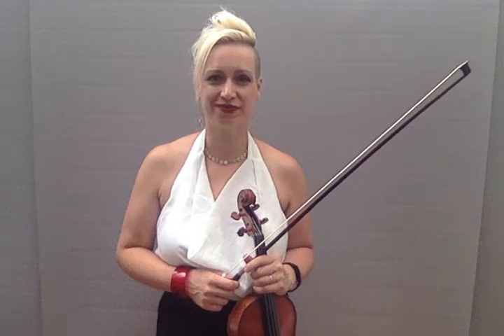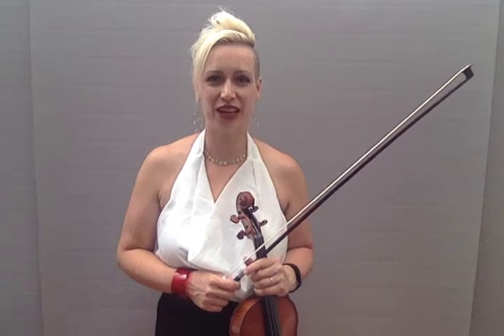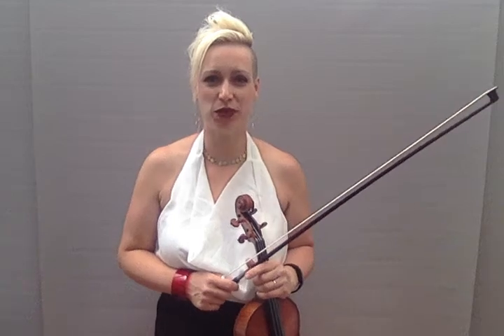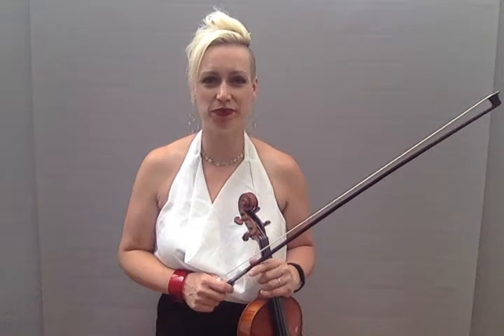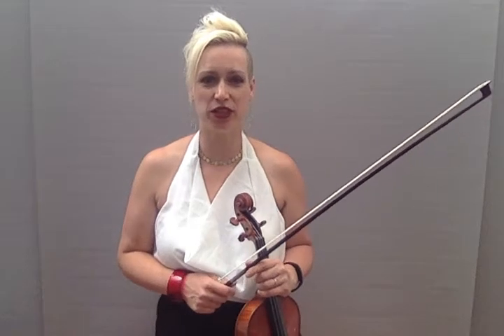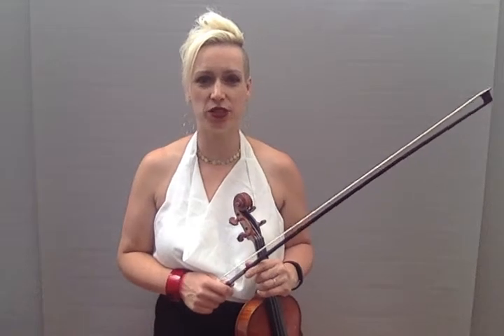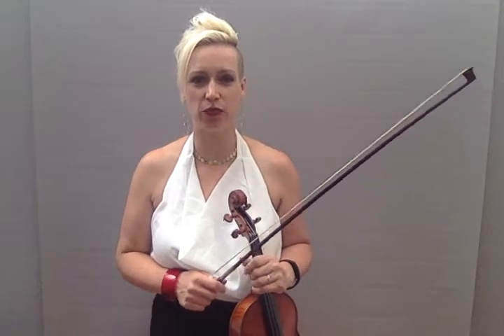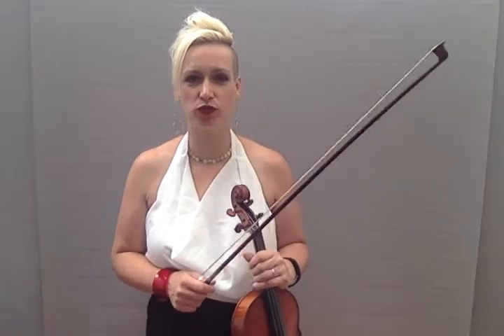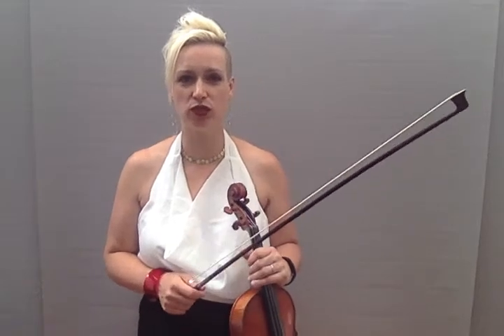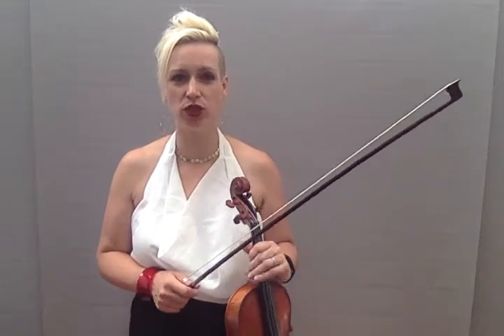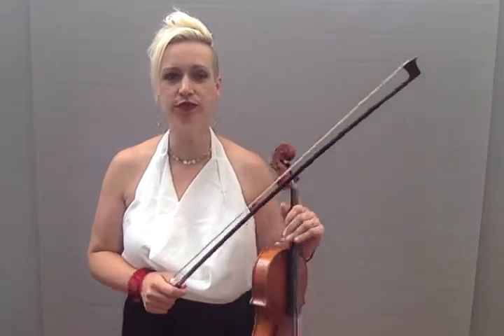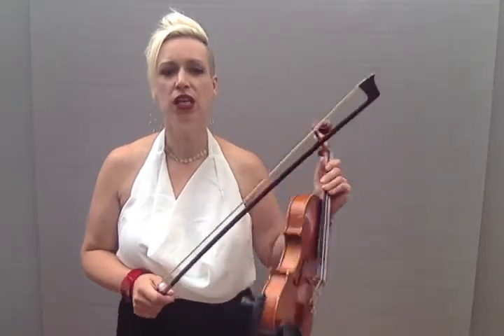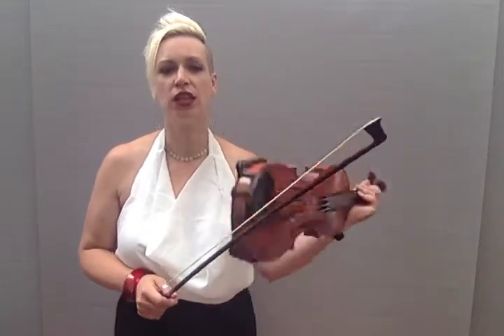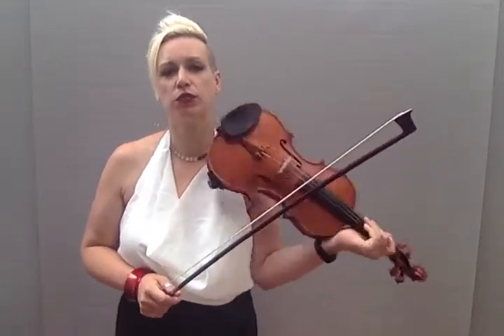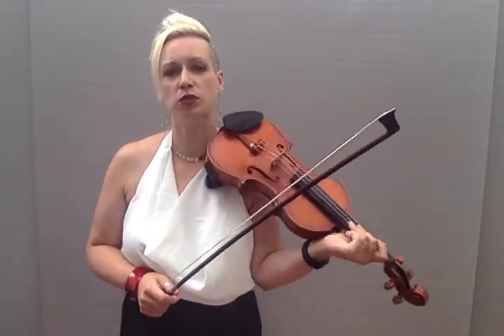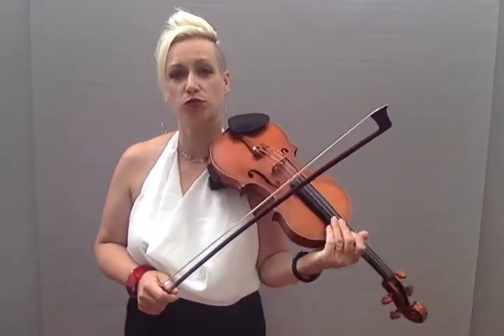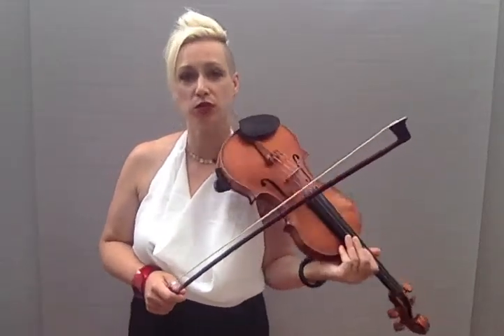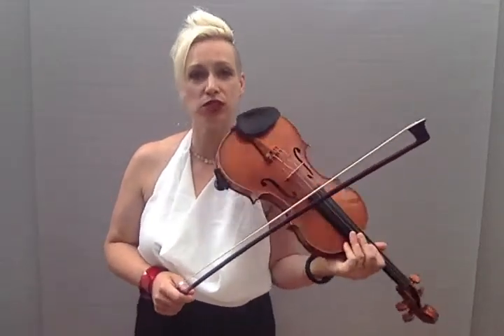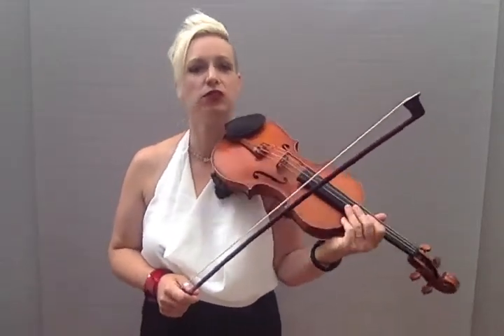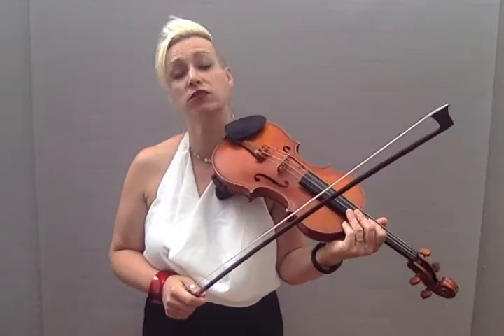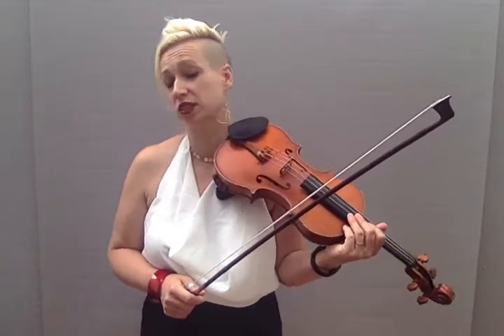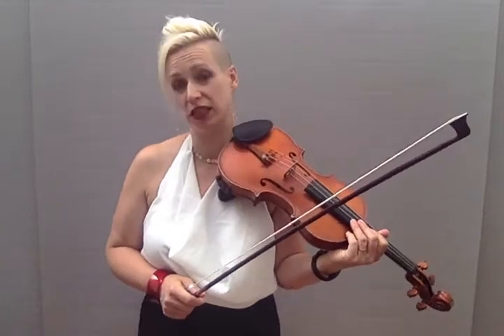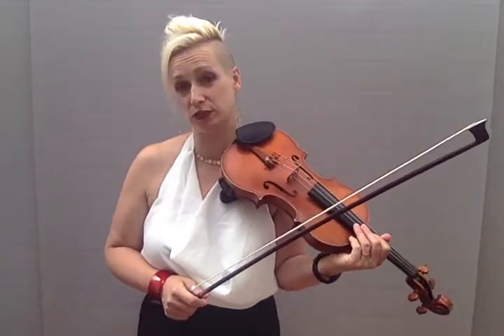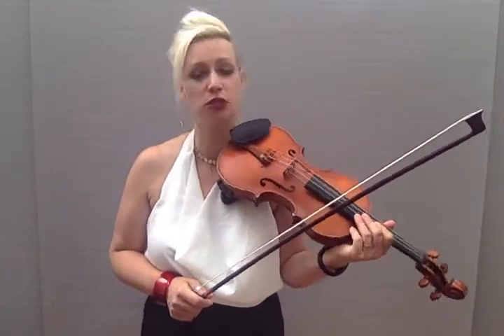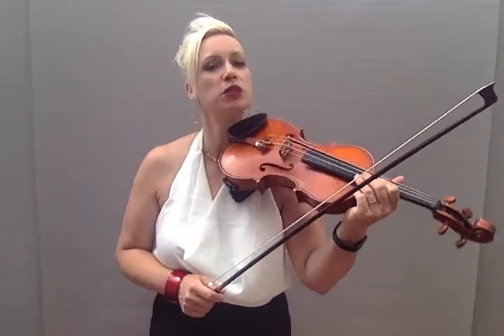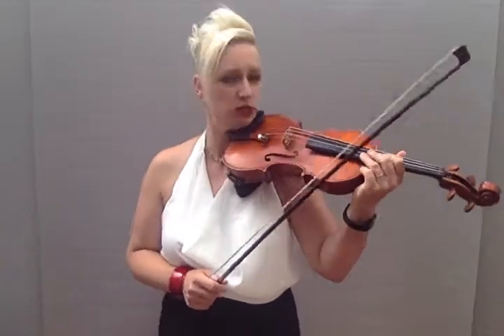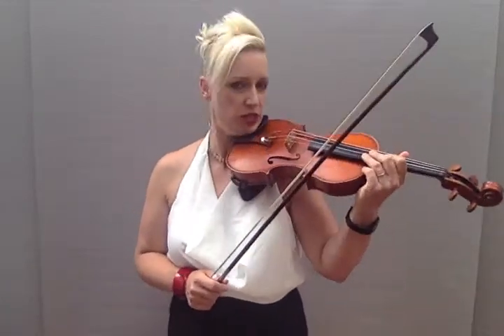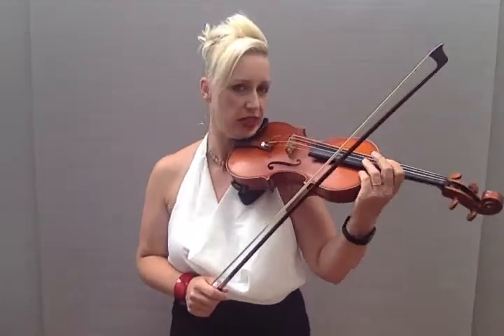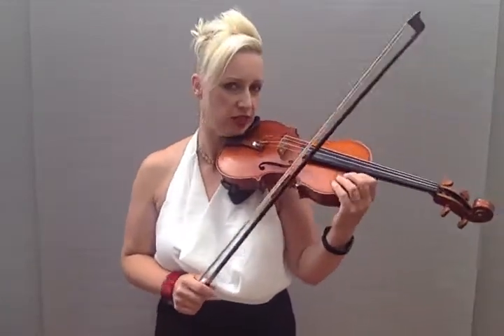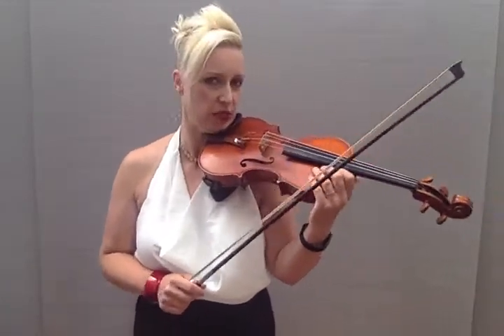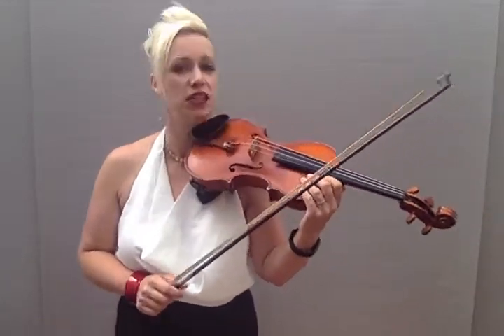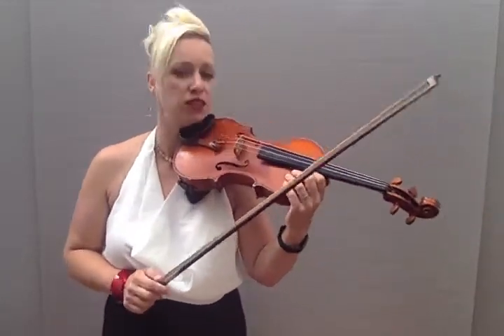Hi everyone, I'm going to show you a game called Rock and Roll. If you want to put some rock music on or some classical music on while you do it, you can — it doesn't make any sound.